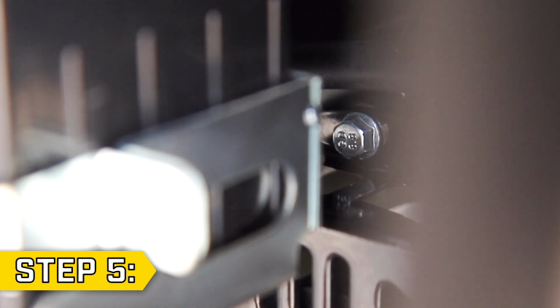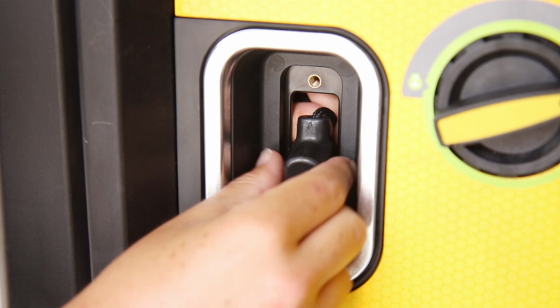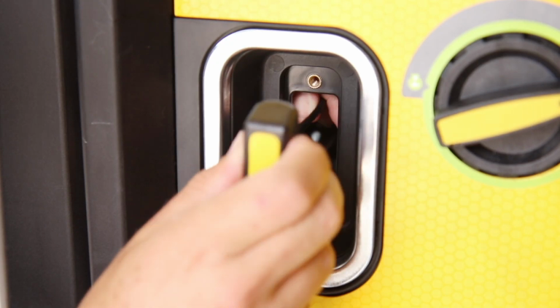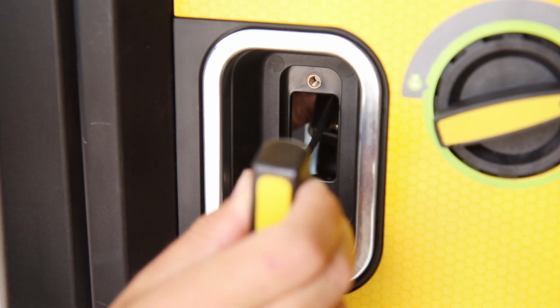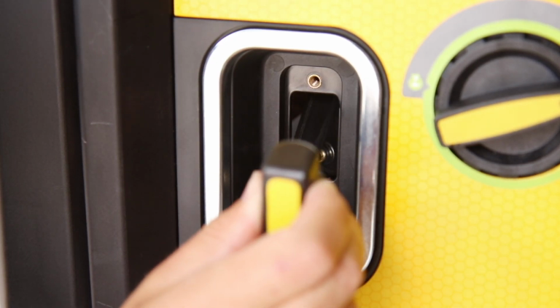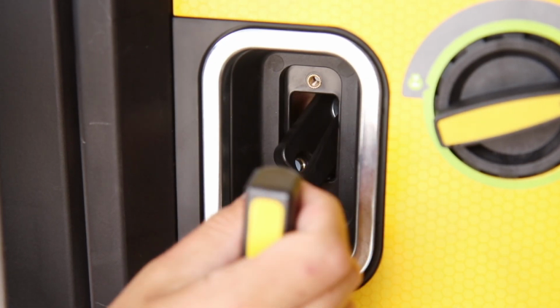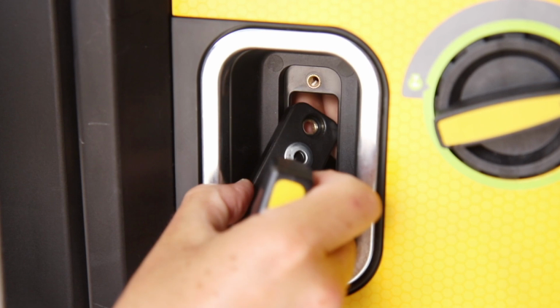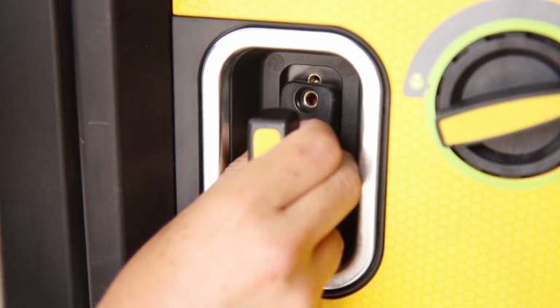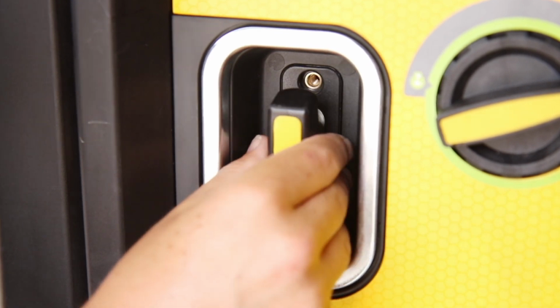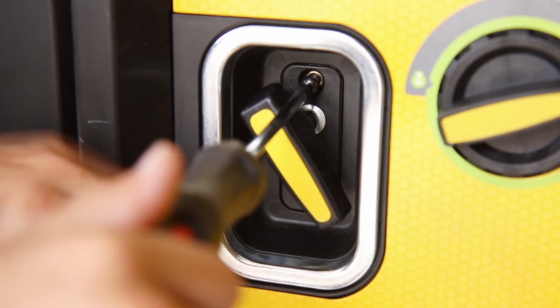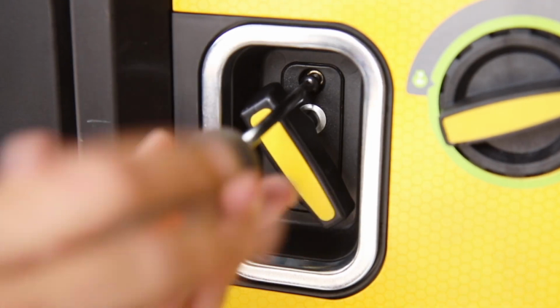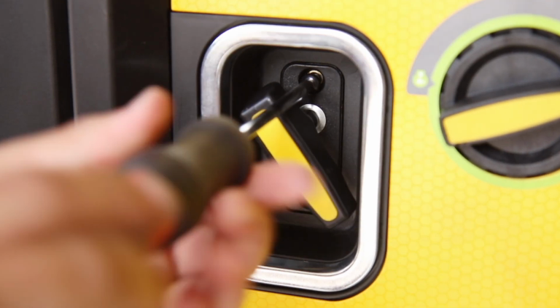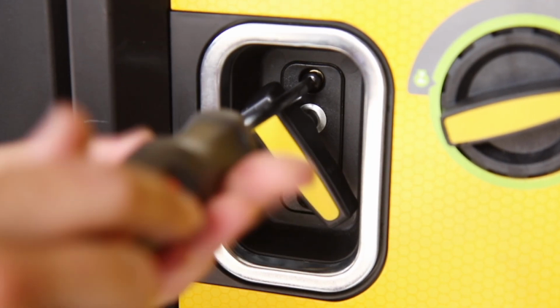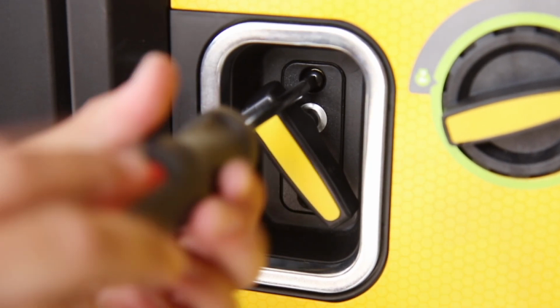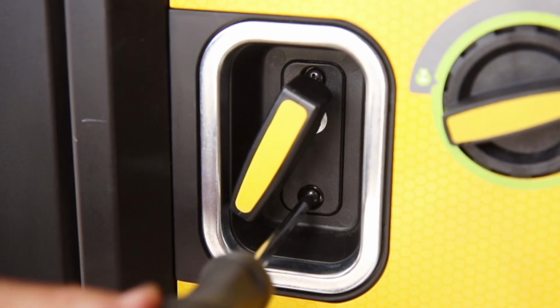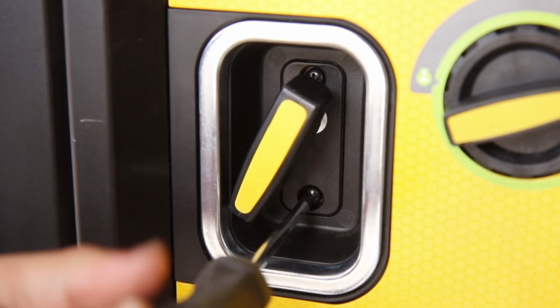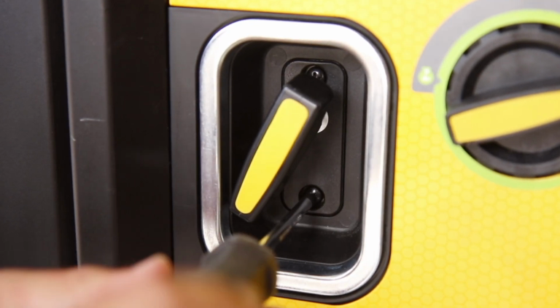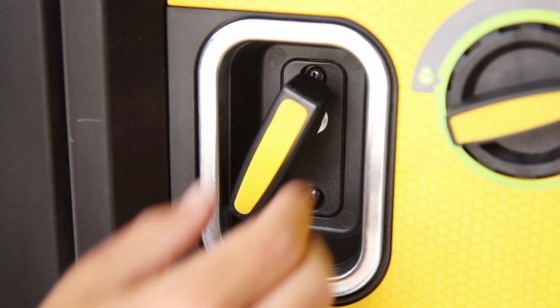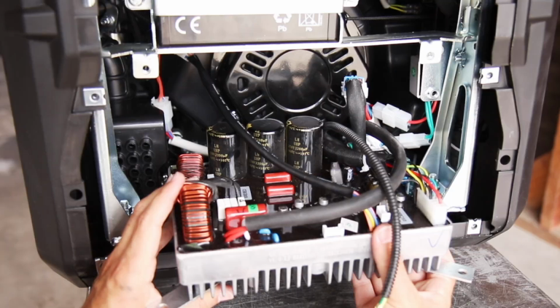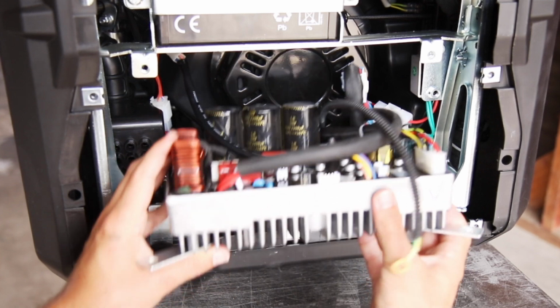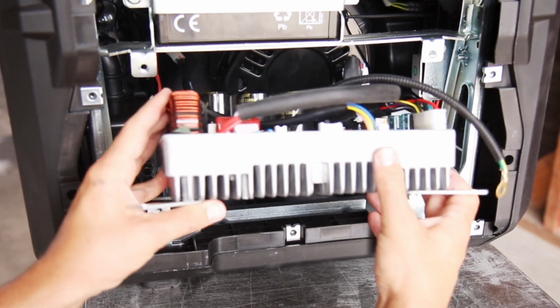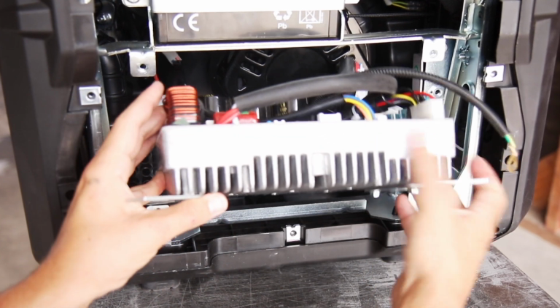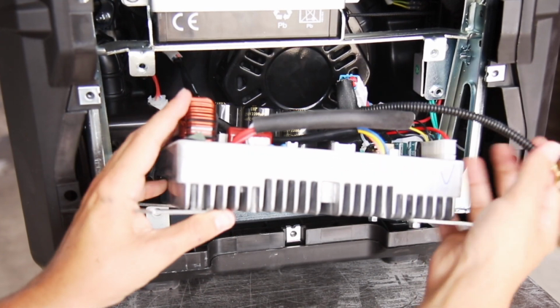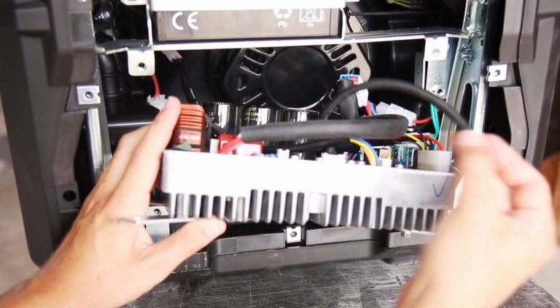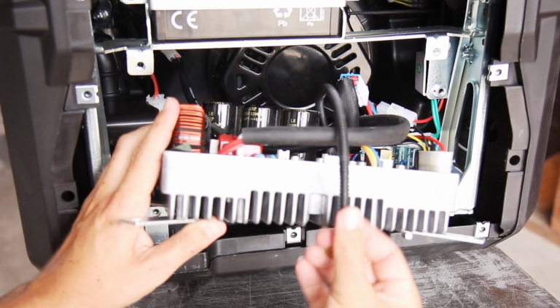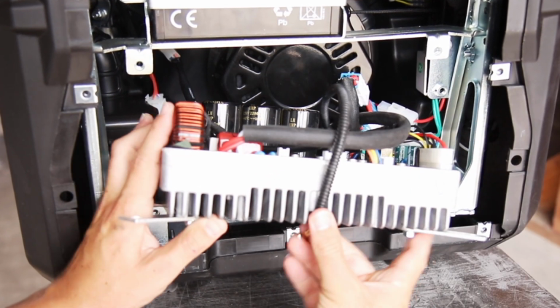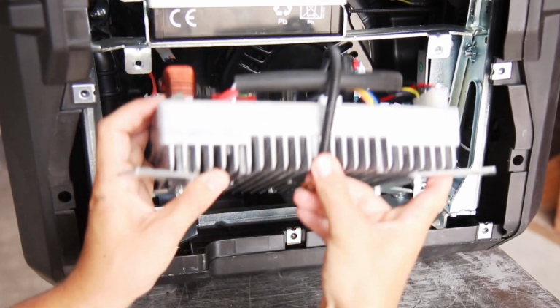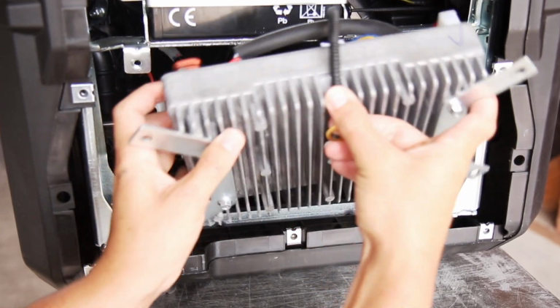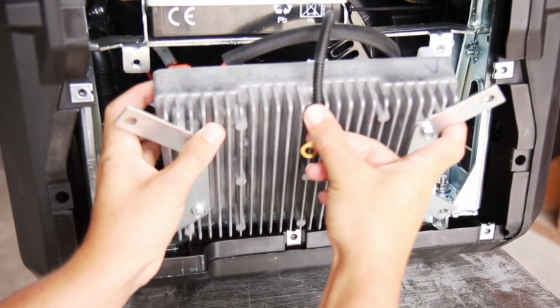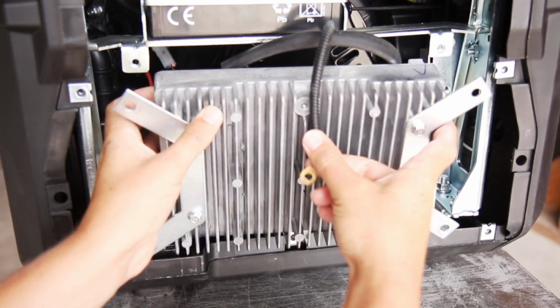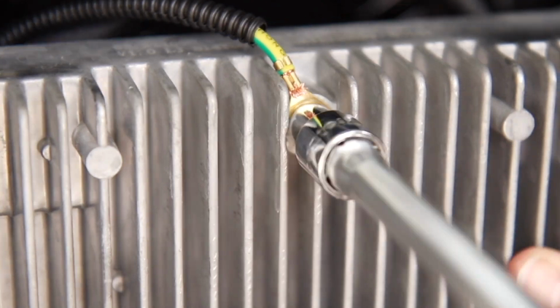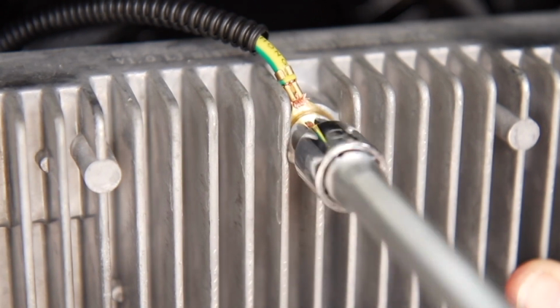Now follow these steps to reassemble your unit. Pull the recoil handle back through the hole in the front panel and replace the 2 Phillips screws. Lift the control unit back into place while making sure the ground wire is free so you can replace the ground wire bolt.